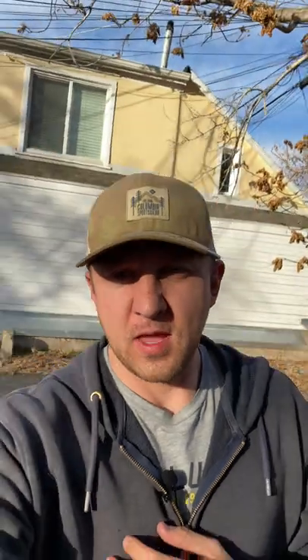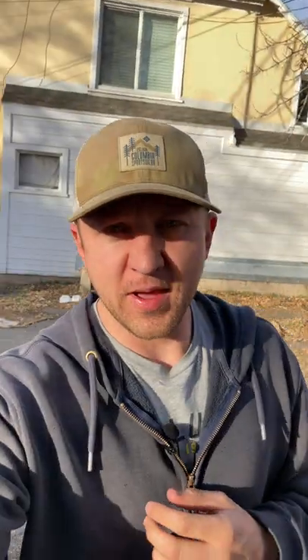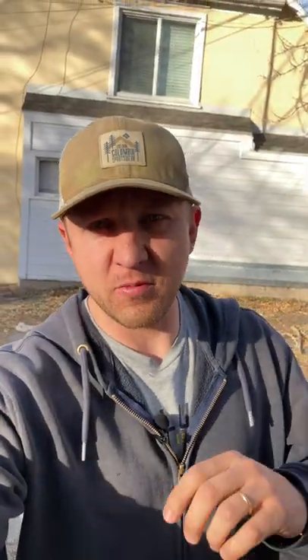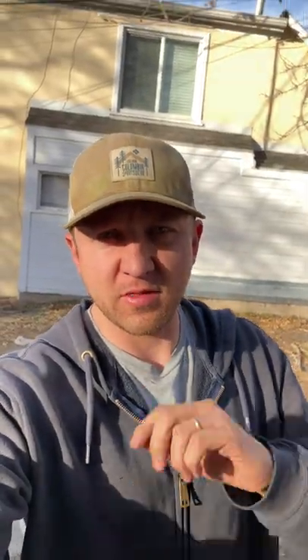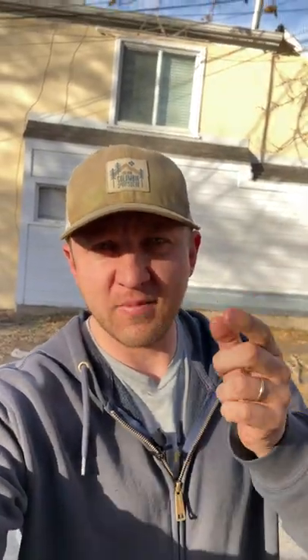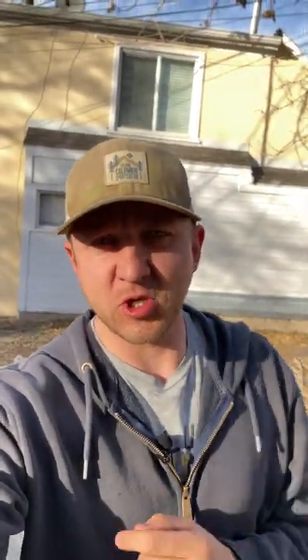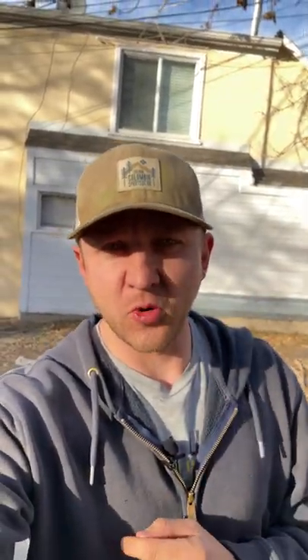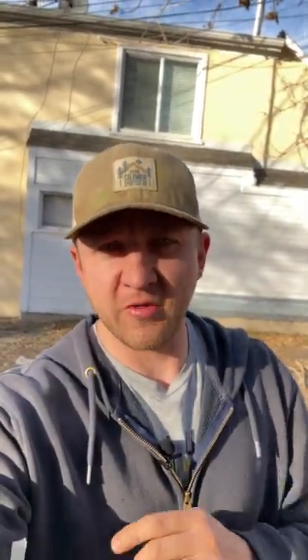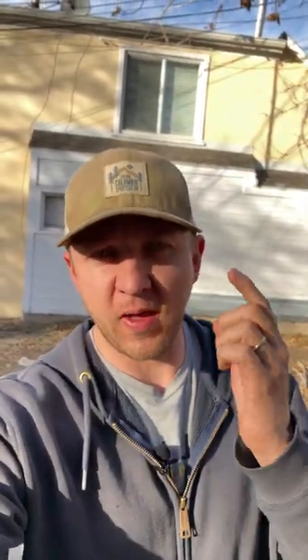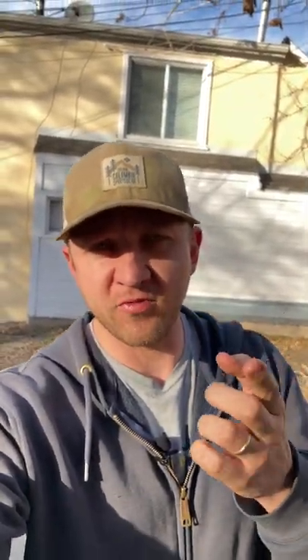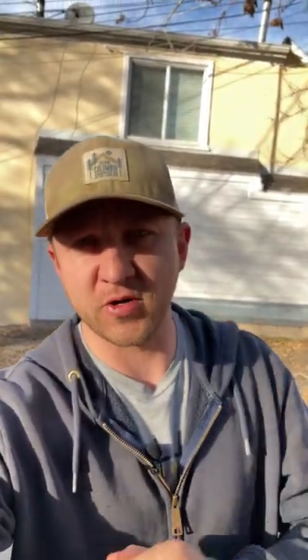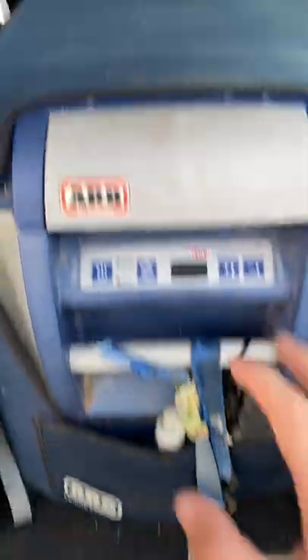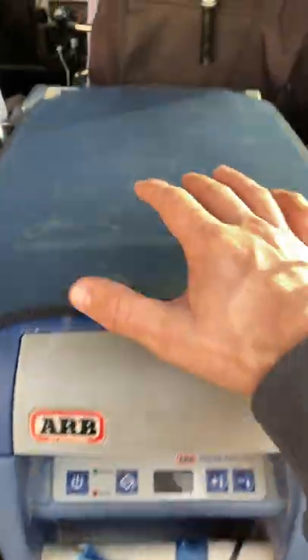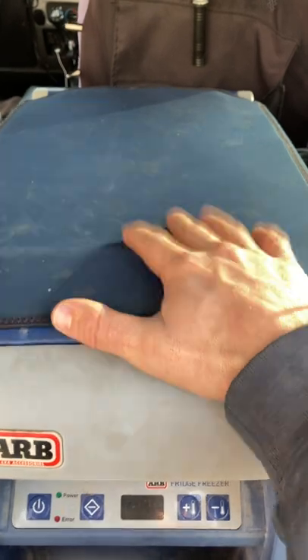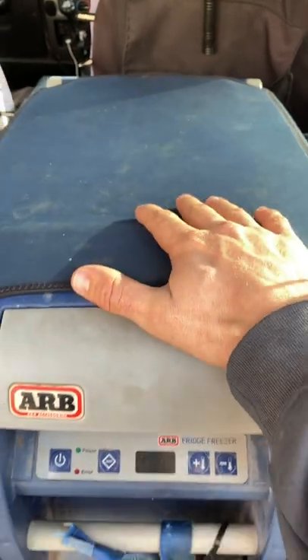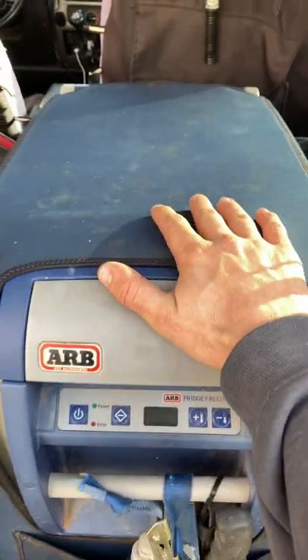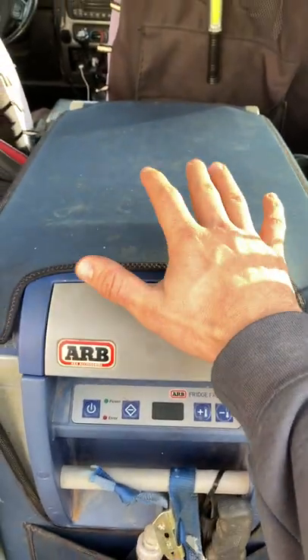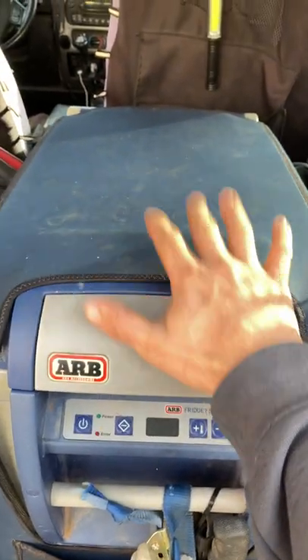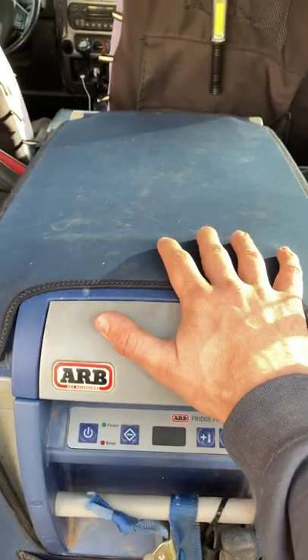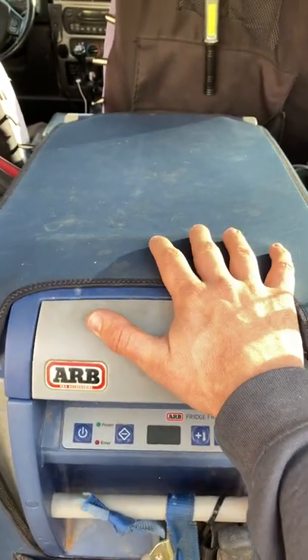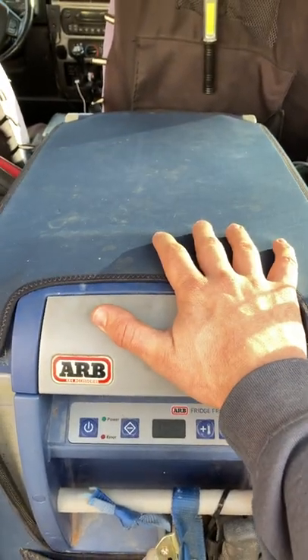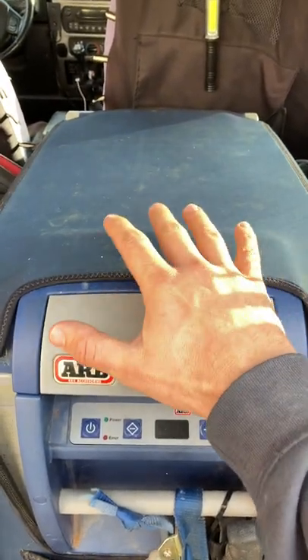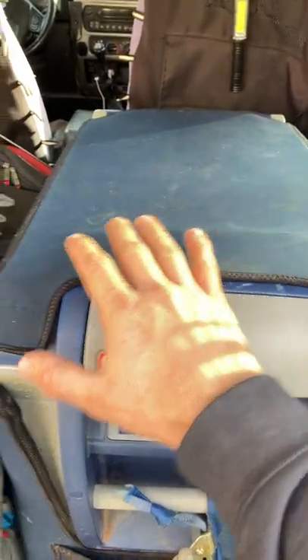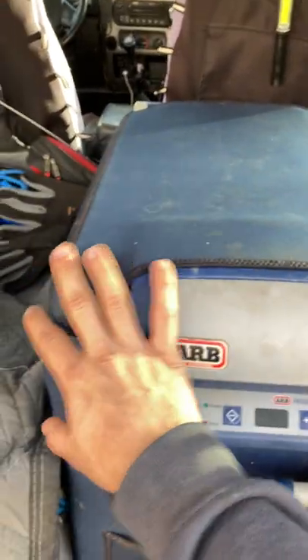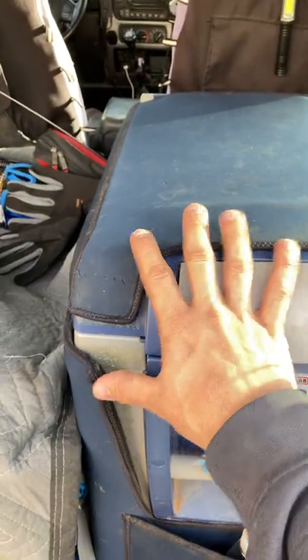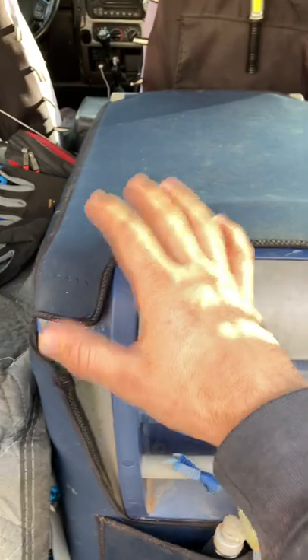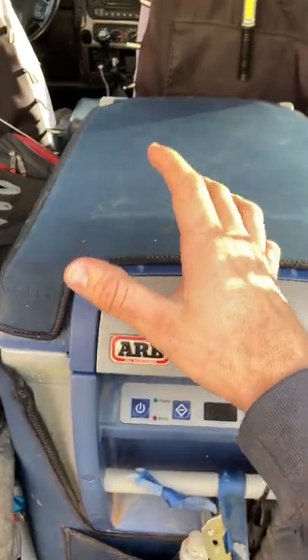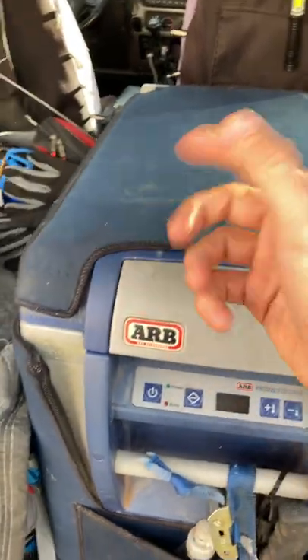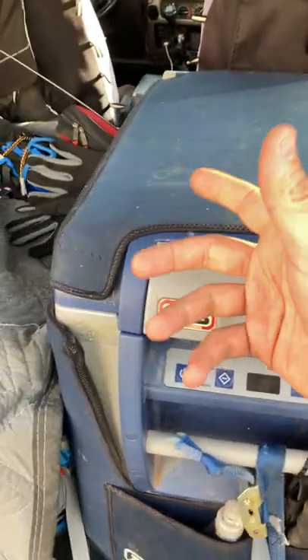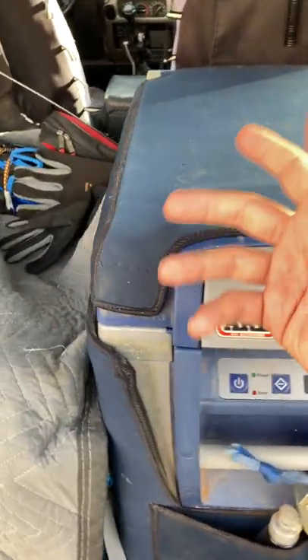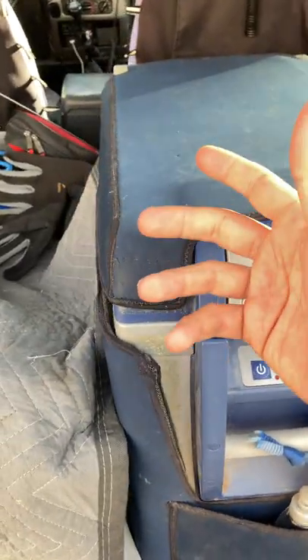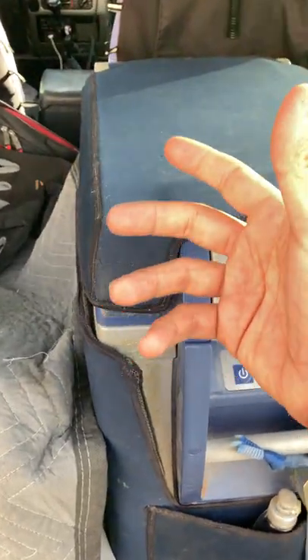Welcome back to A Minute with Mark. This time I'm going to show you a cool little trick for ARB fridge owners. Fridge owners will know this — once you're done using your fridge after a trip, you need to open the lid up and let it vent so you don't grow nasty things like mildew on the inside.